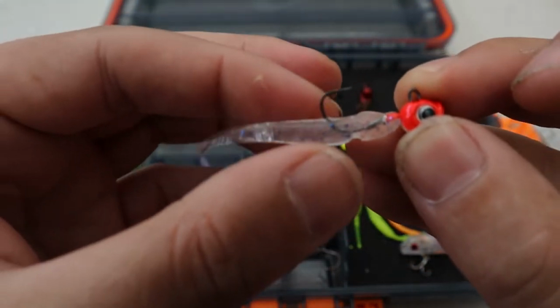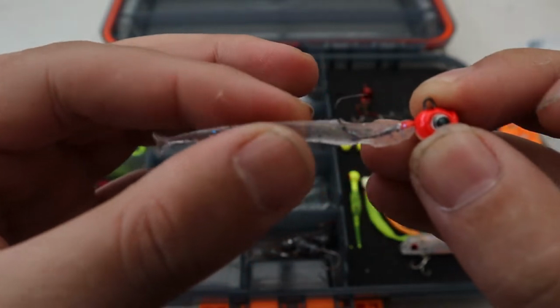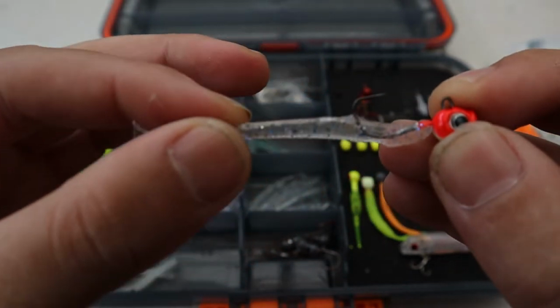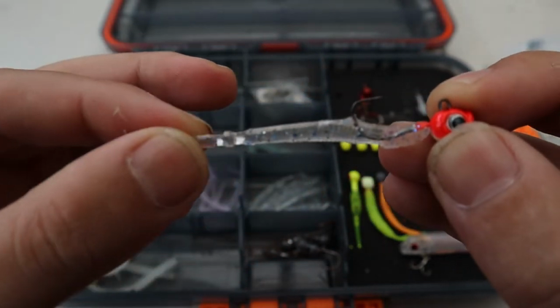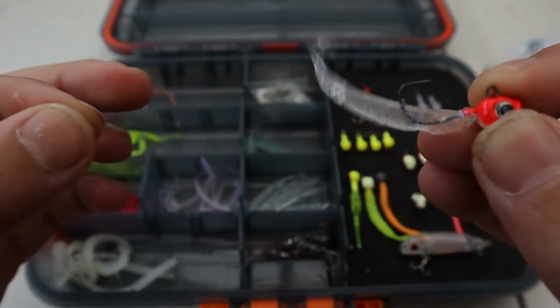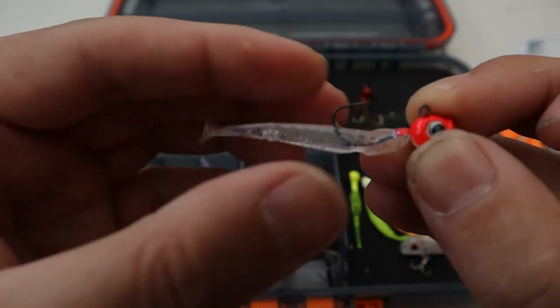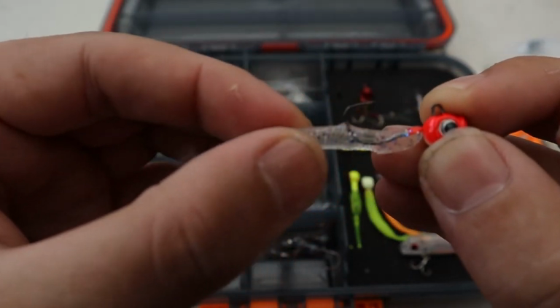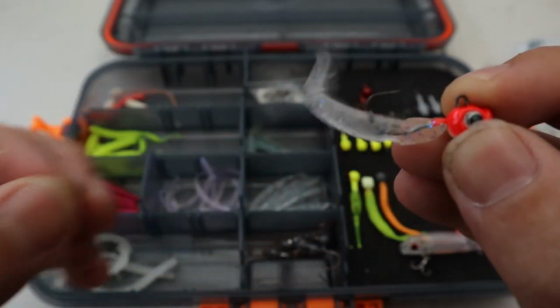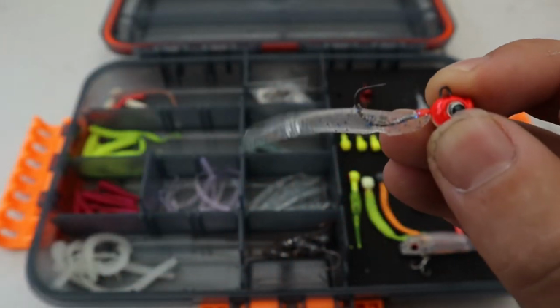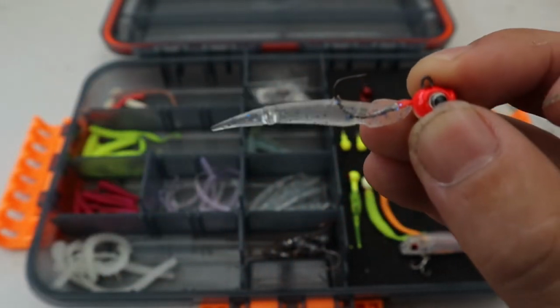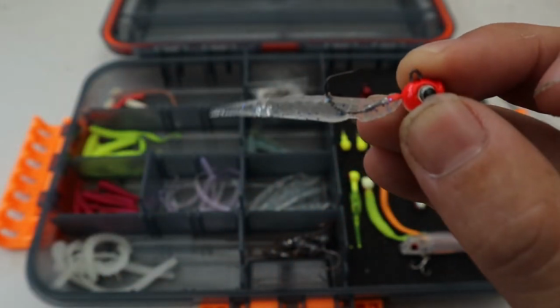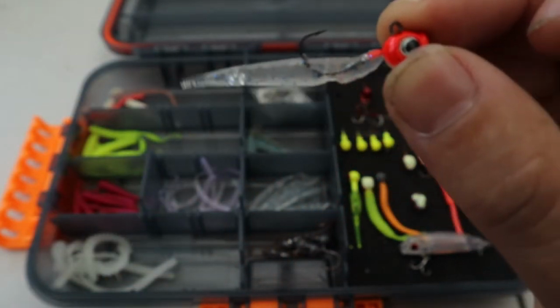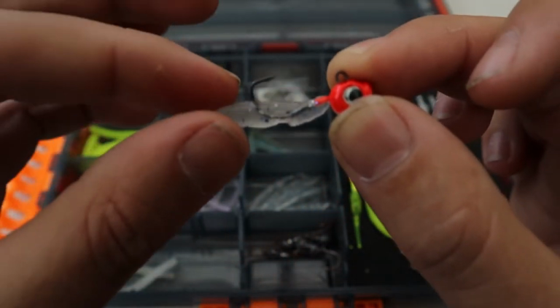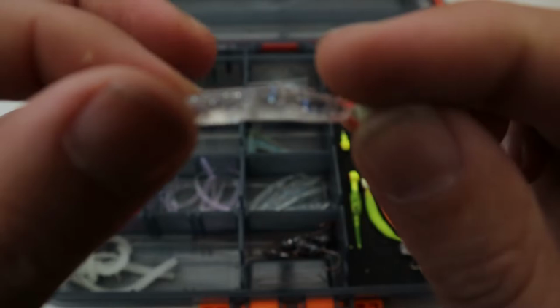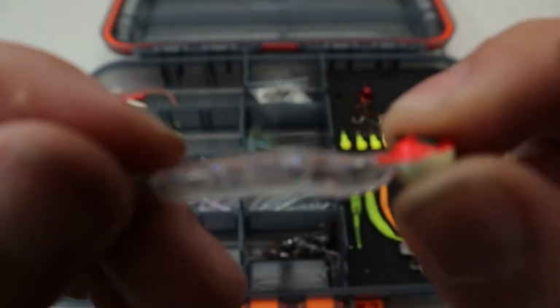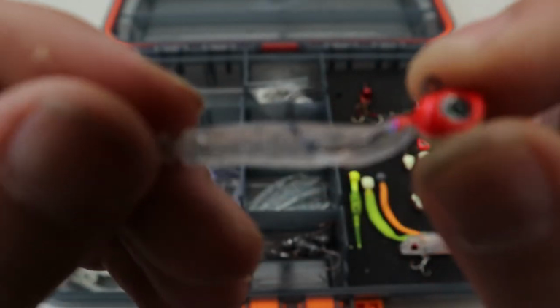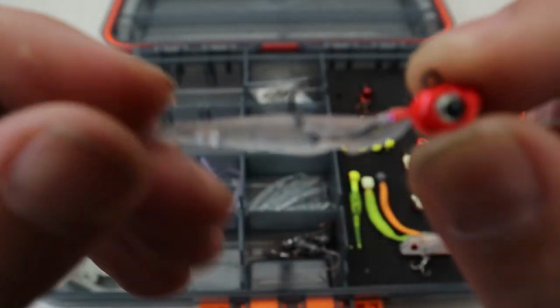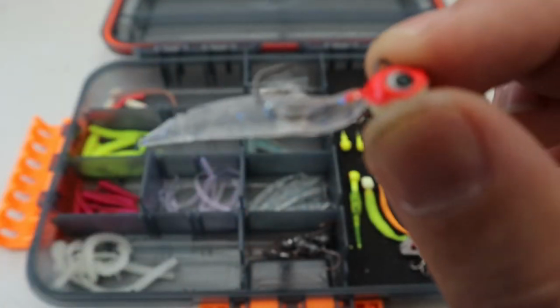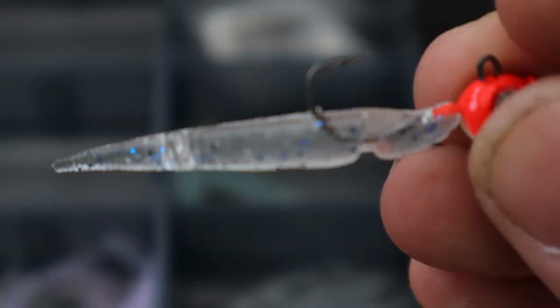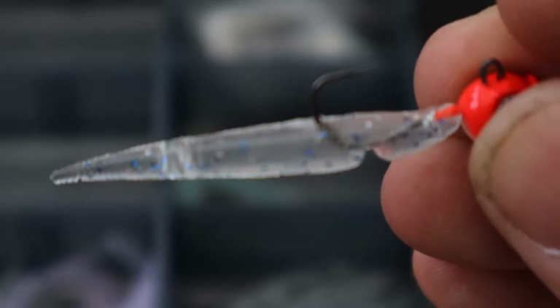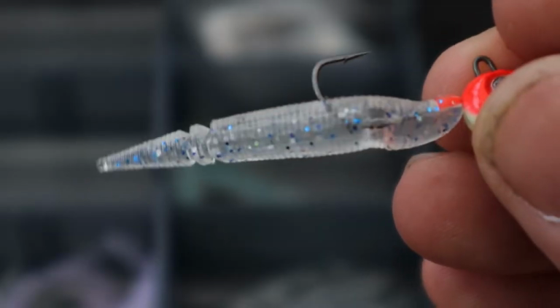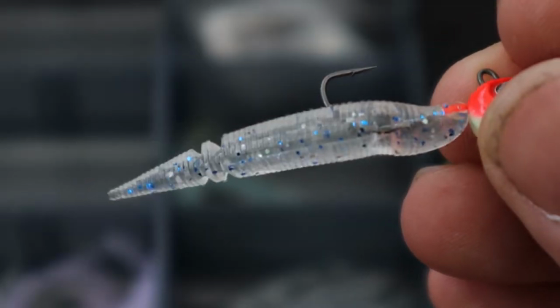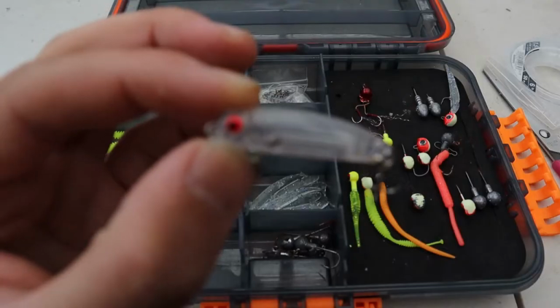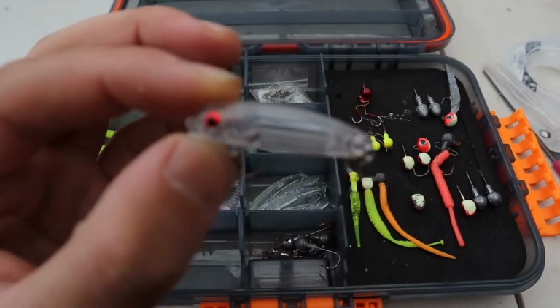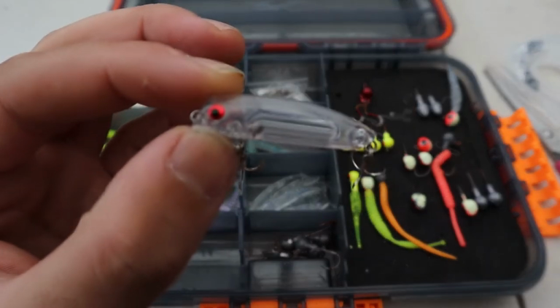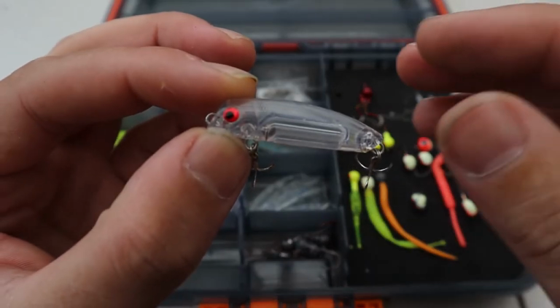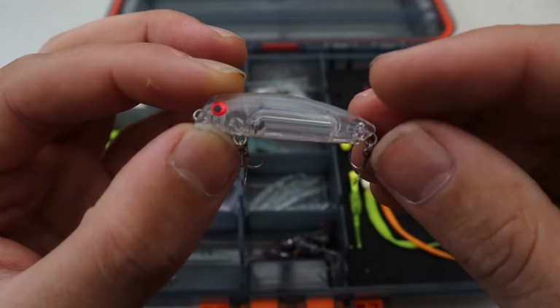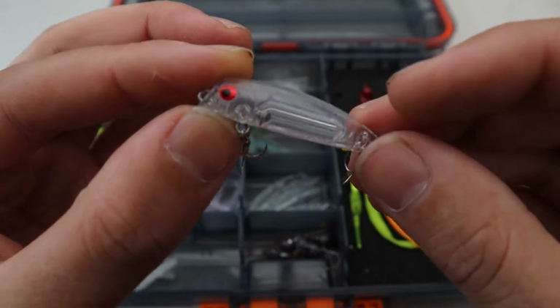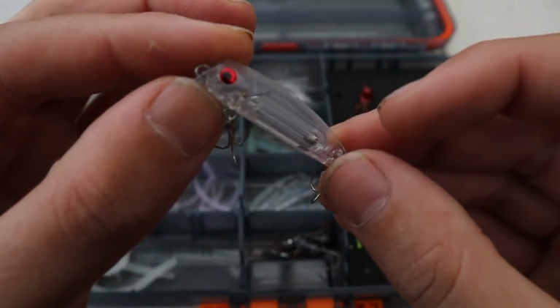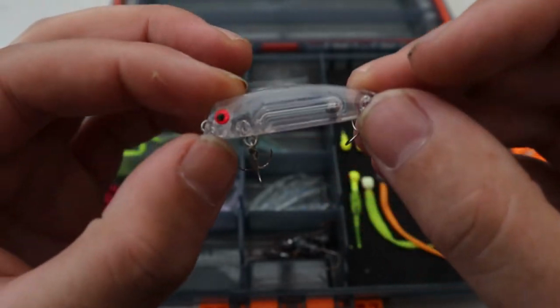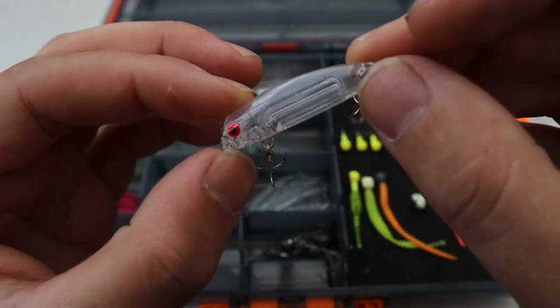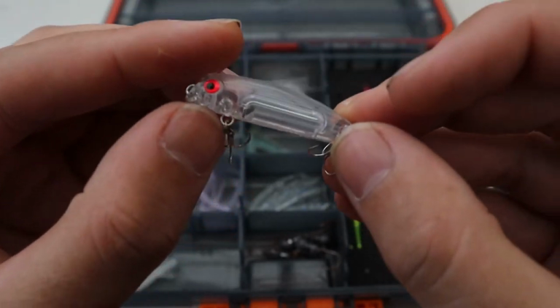And this — I forget what brand it was, but I got it from Japan. They really go on, they've got tiny little glitter on them. Stick baits — these little stick baits work well, they've got a ball bearing in them.